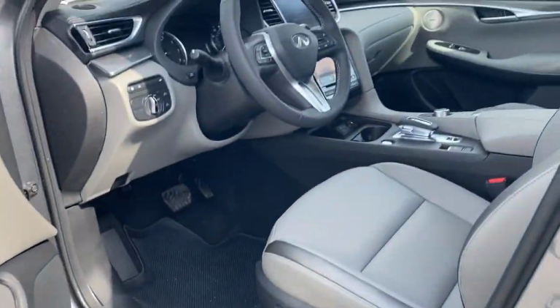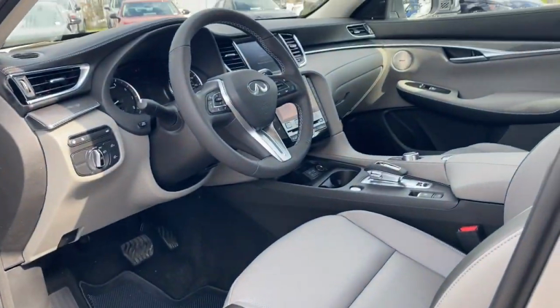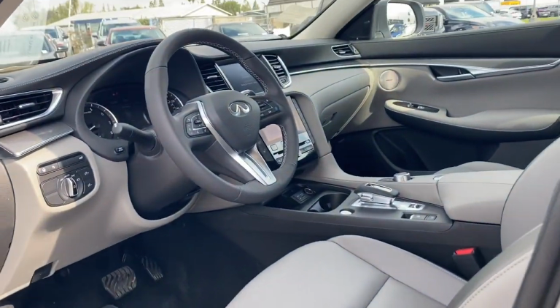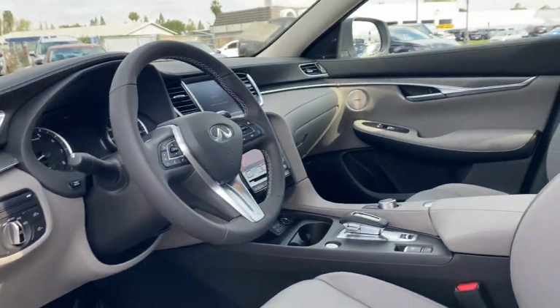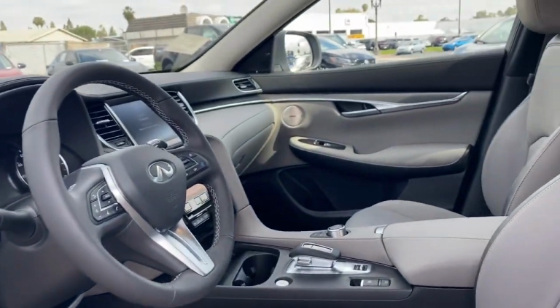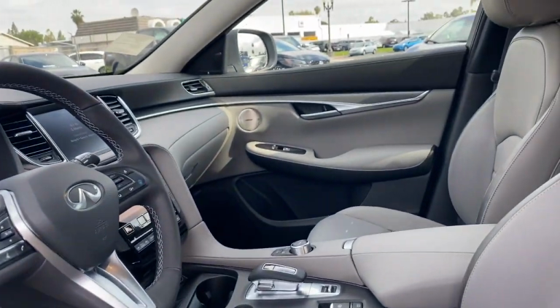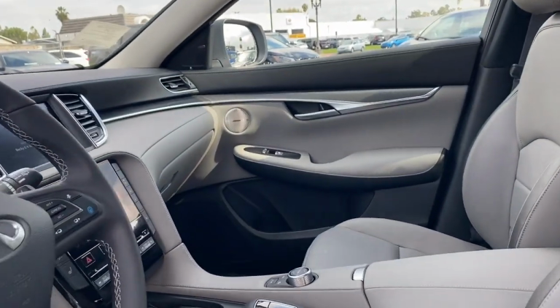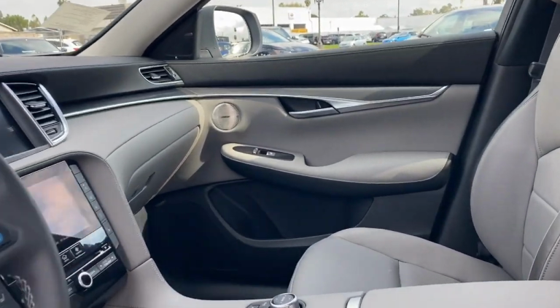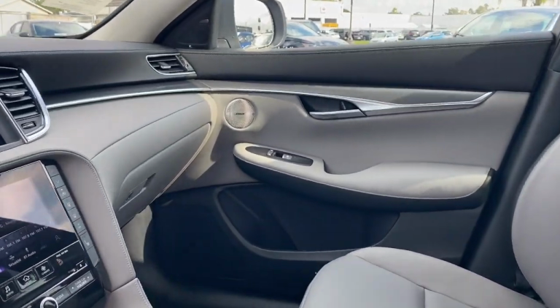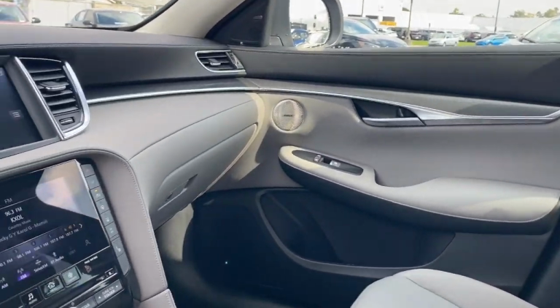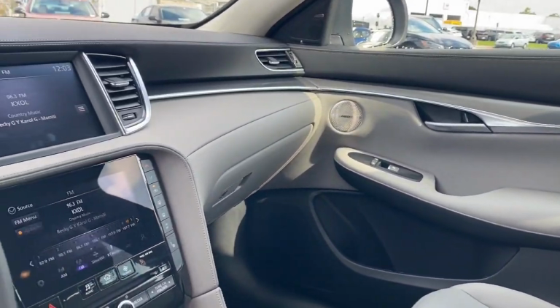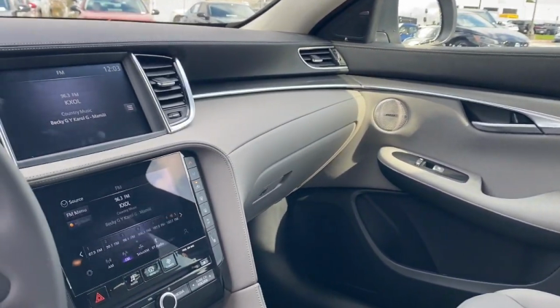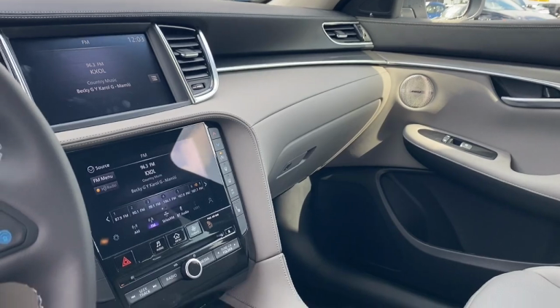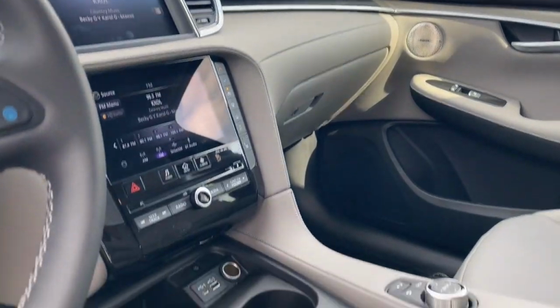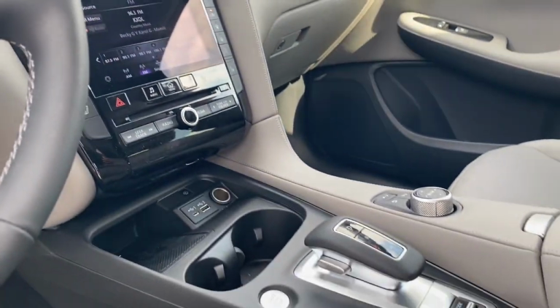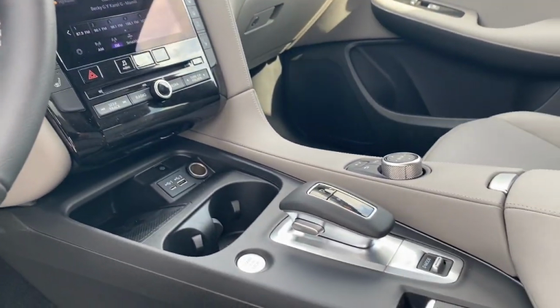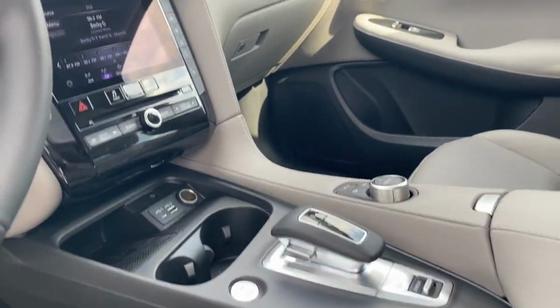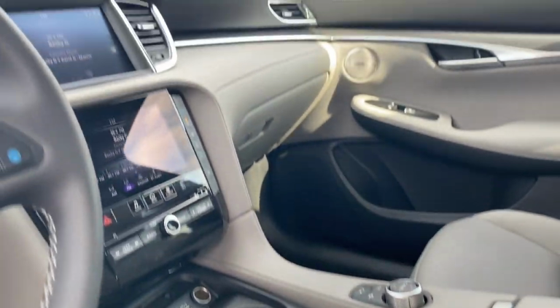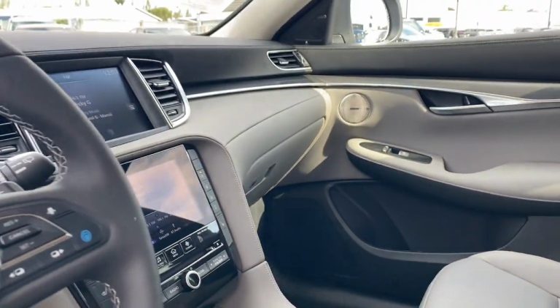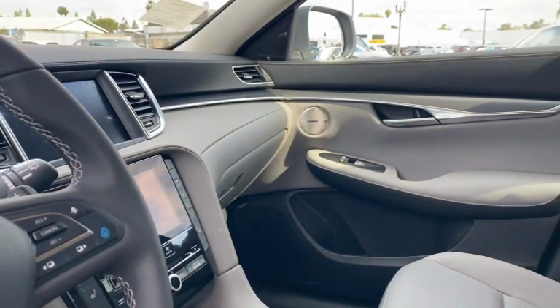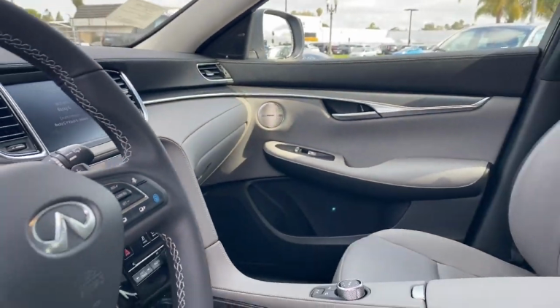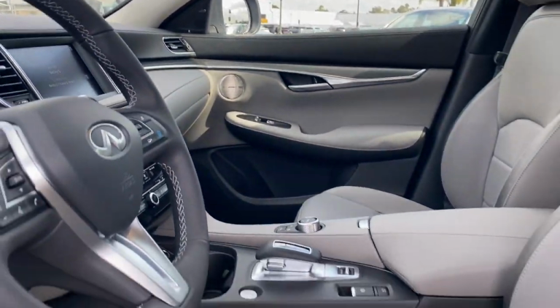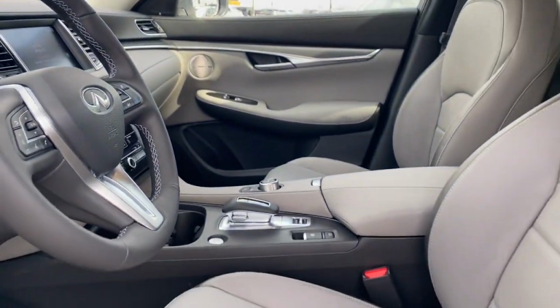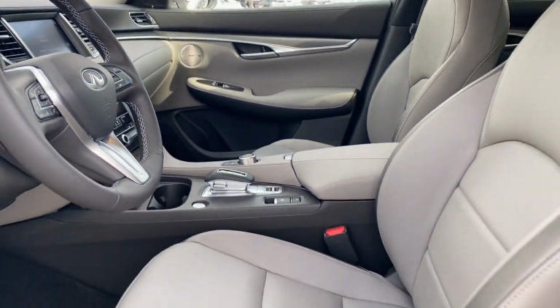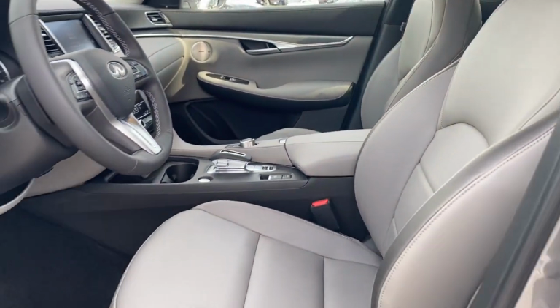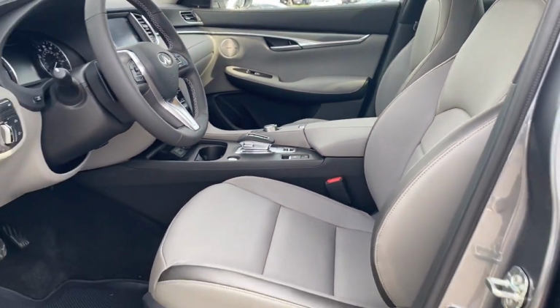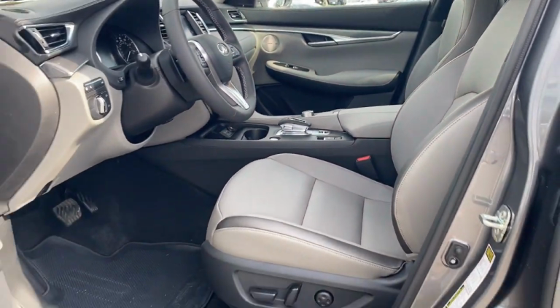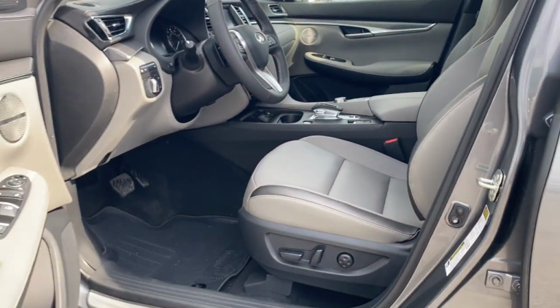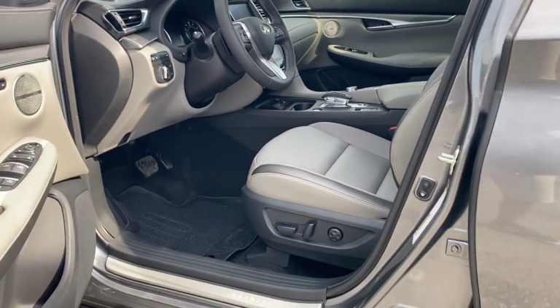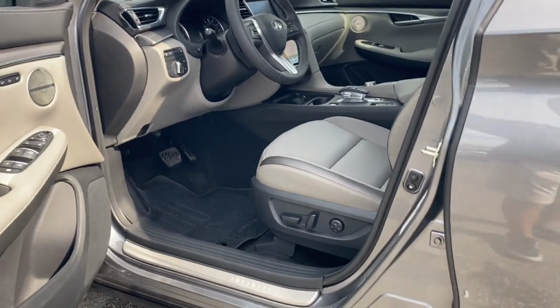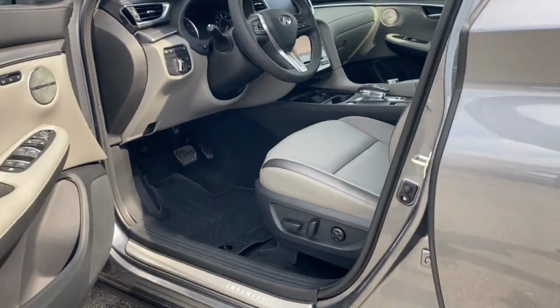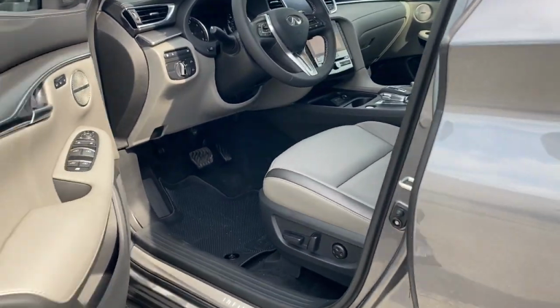Feel relaxed and inspired in this richly appointed QX50. Treat yourself to a test drive today. Our staff will toss you the keys and give you an outstanding customer experience.